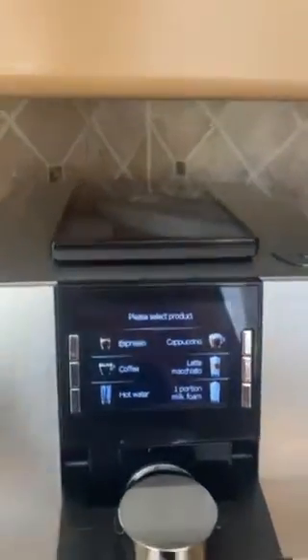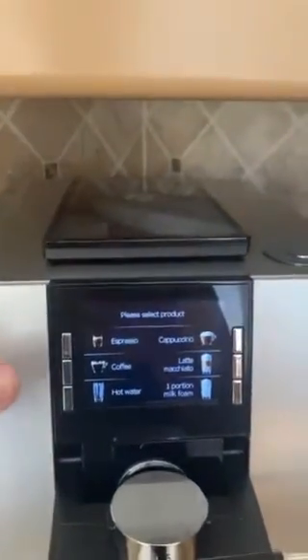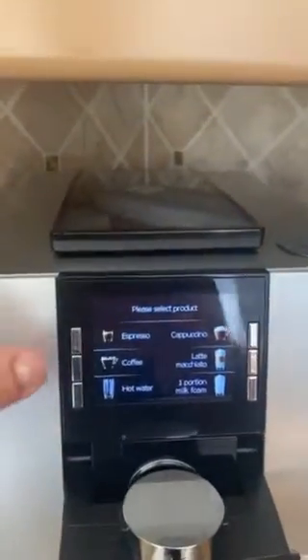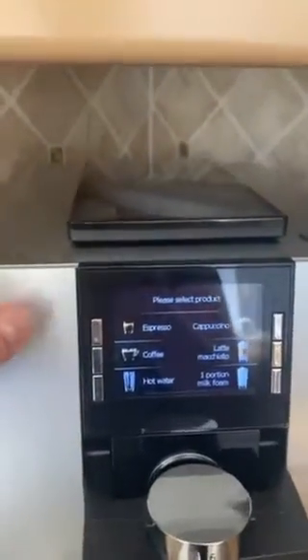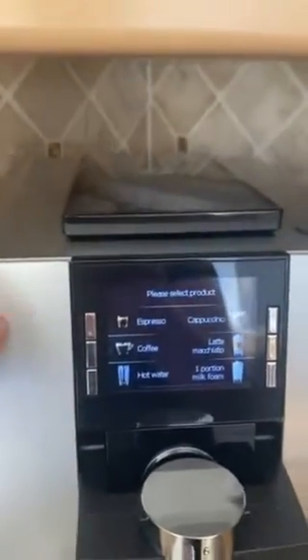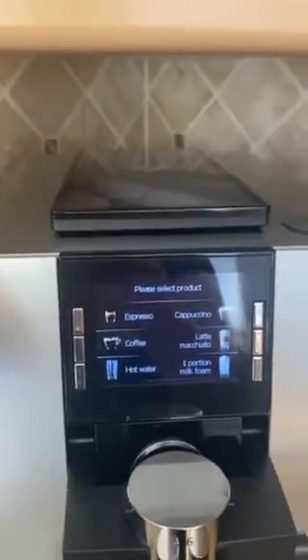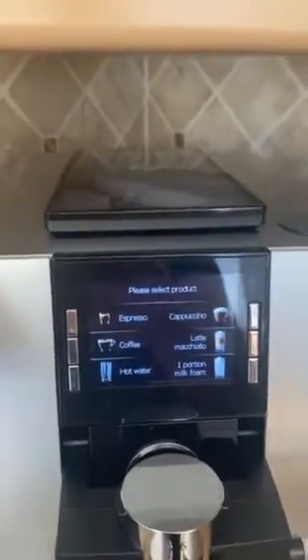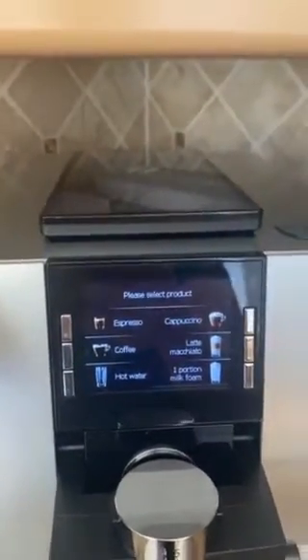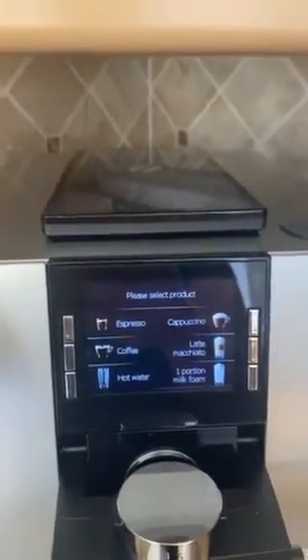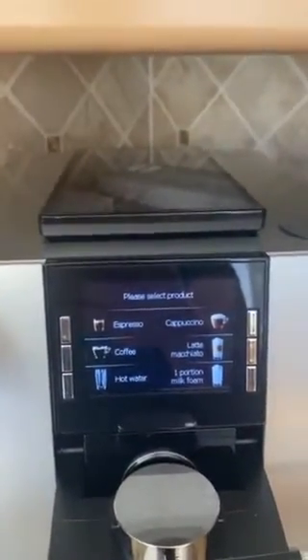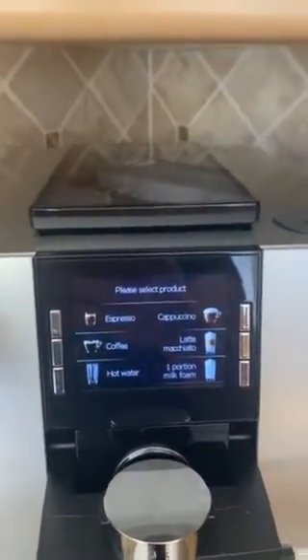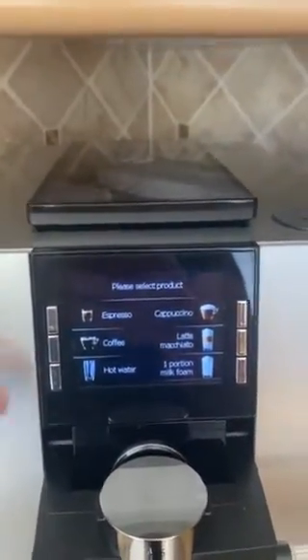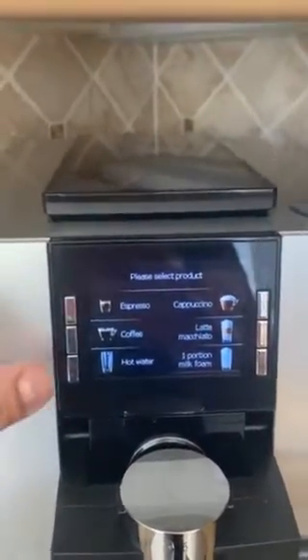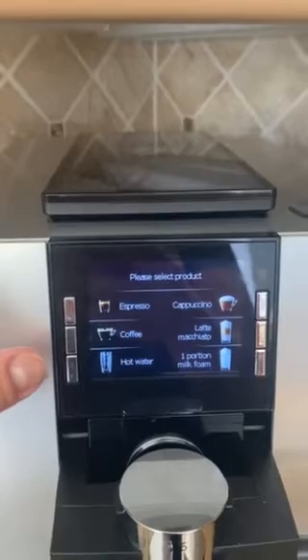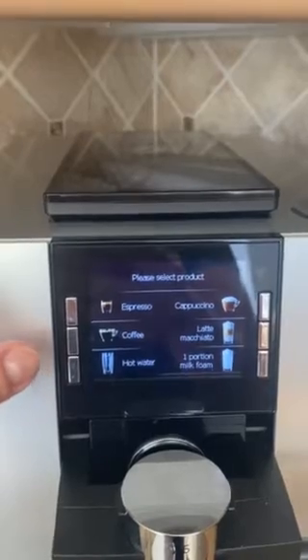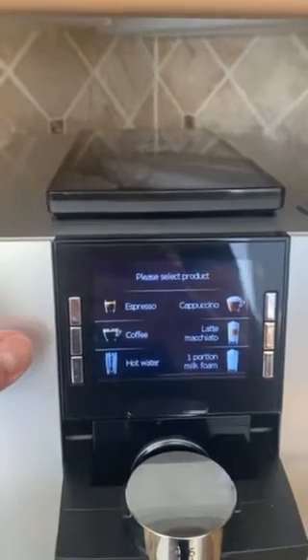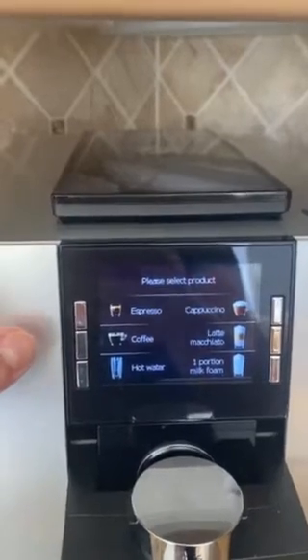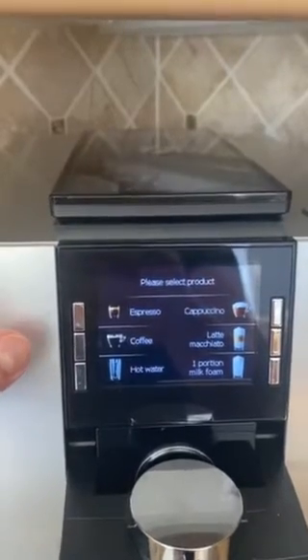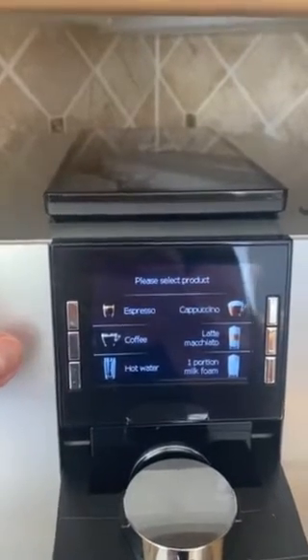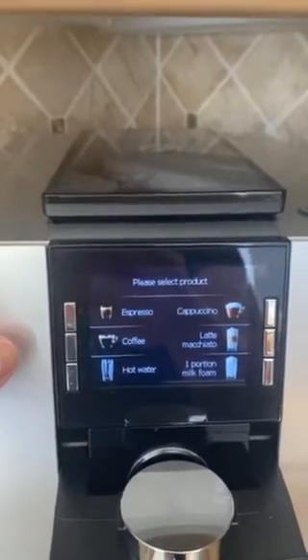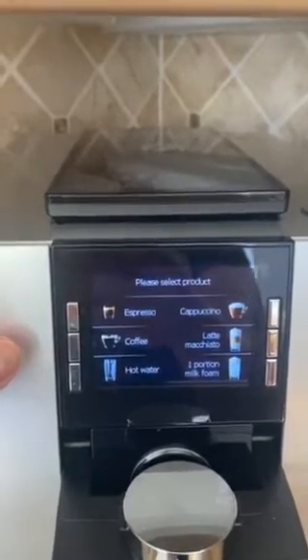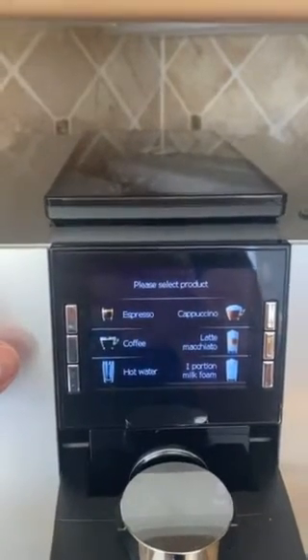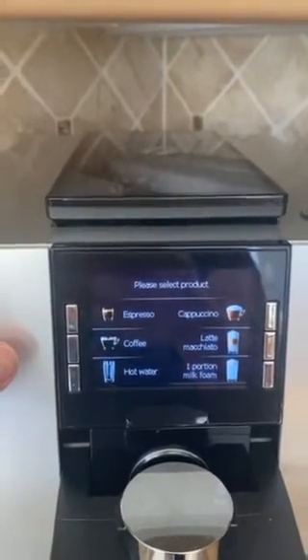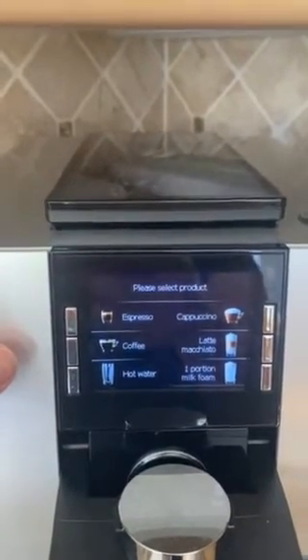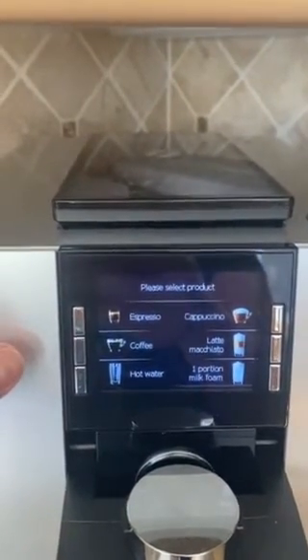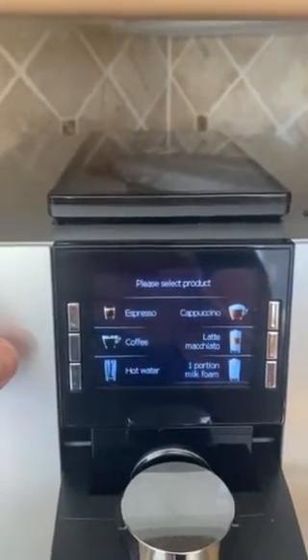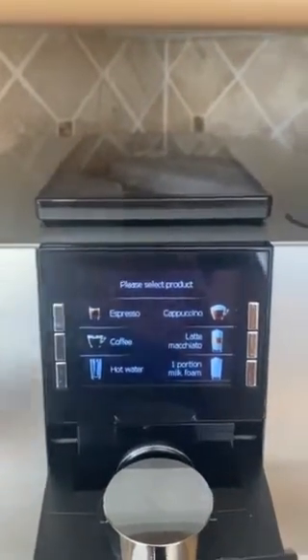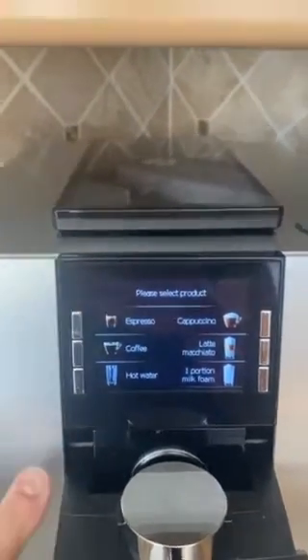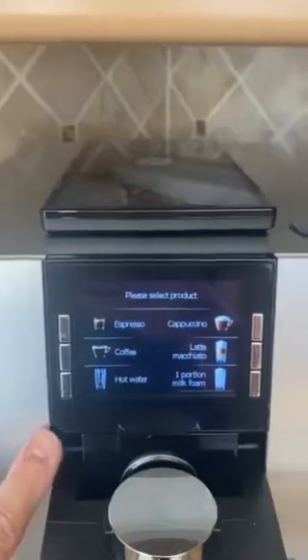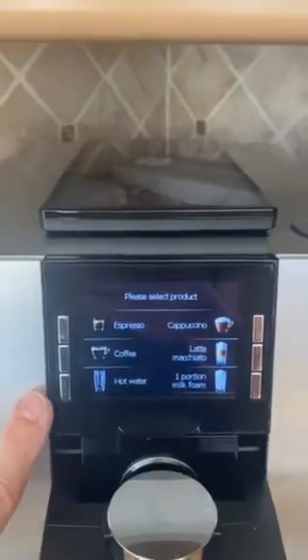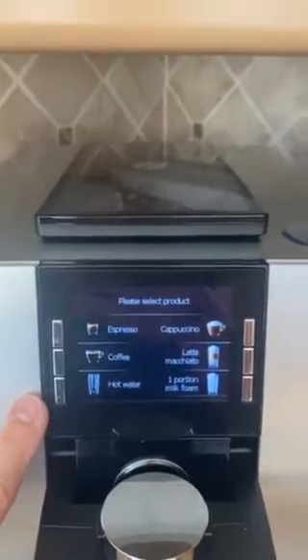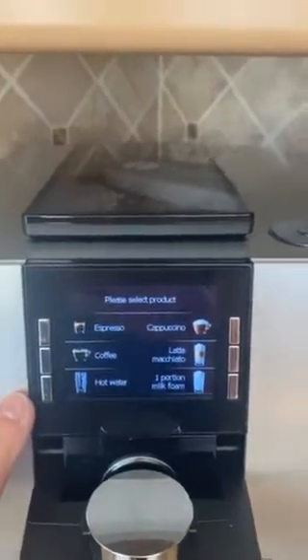If you hit the espresso button, you'll get two and a half ounces of concentrated coffee. The coffee button is that same espresso with about six and a half ounces of water added to it. You can also ask for just hot water.